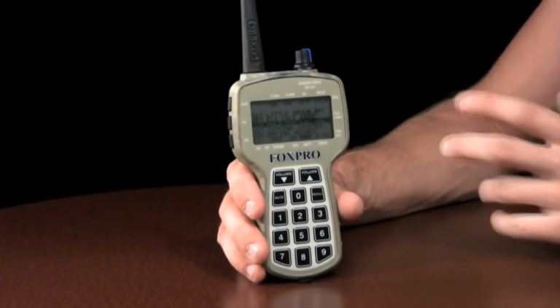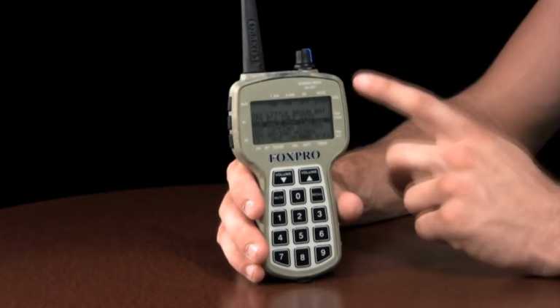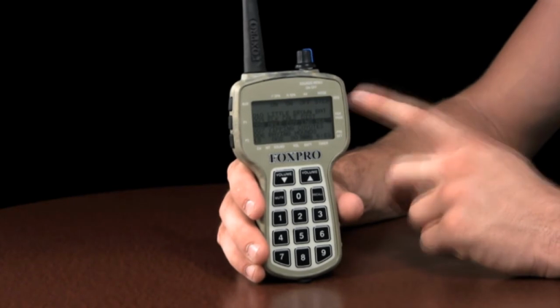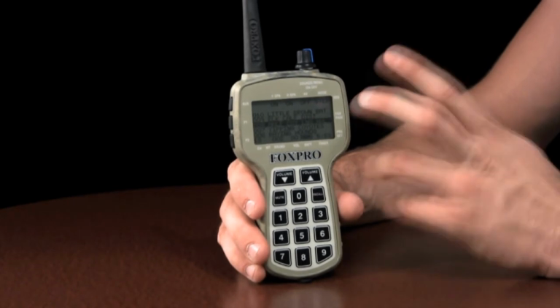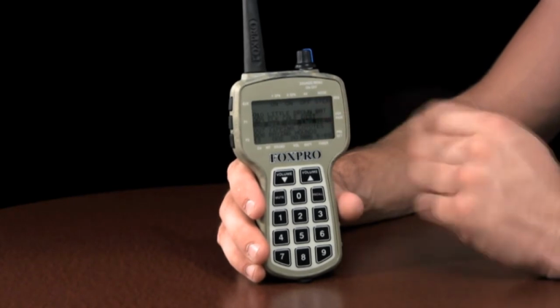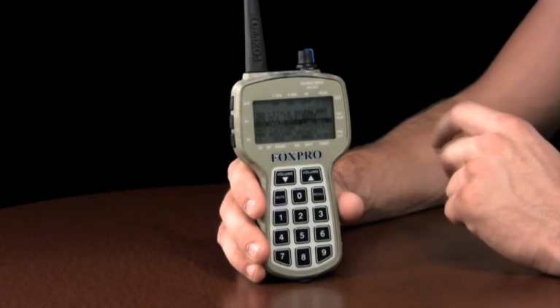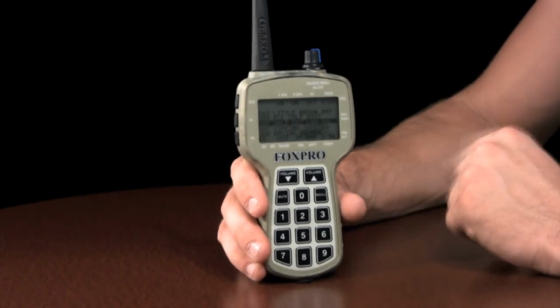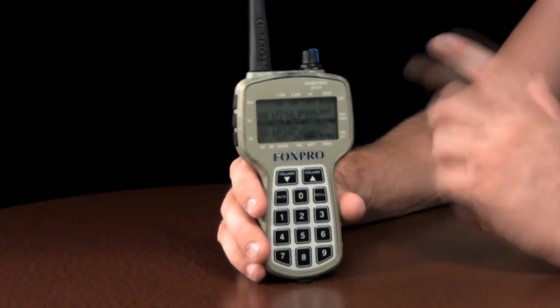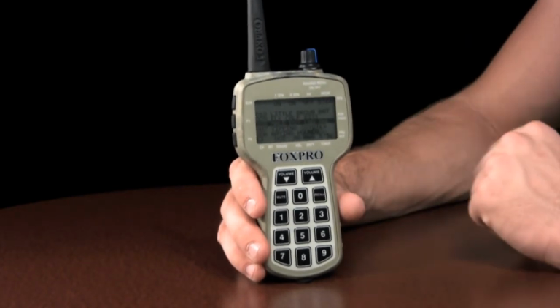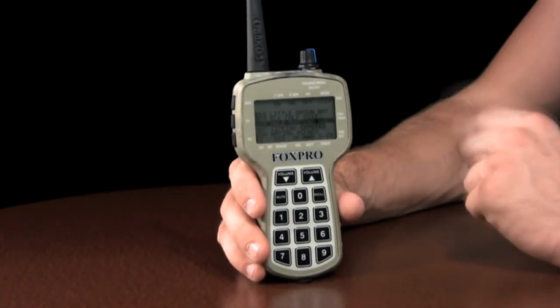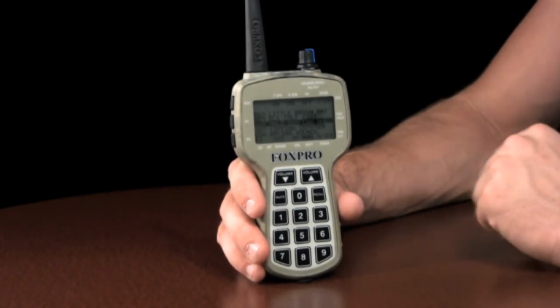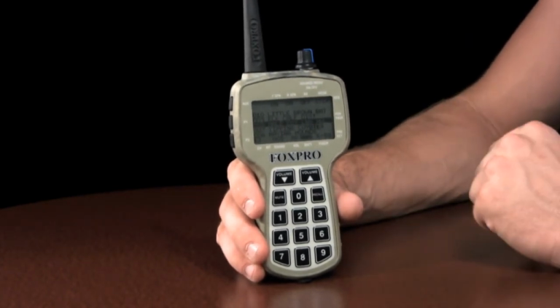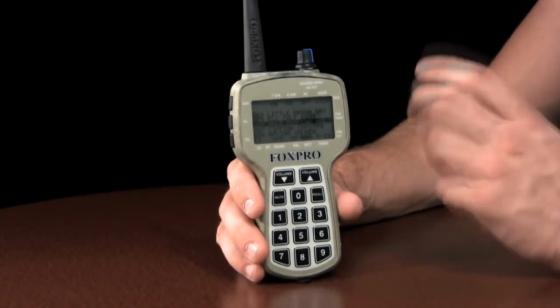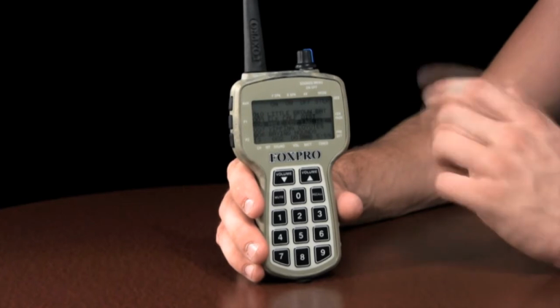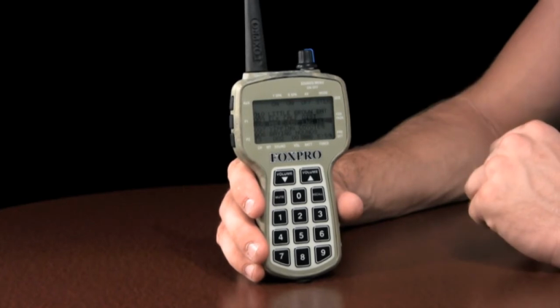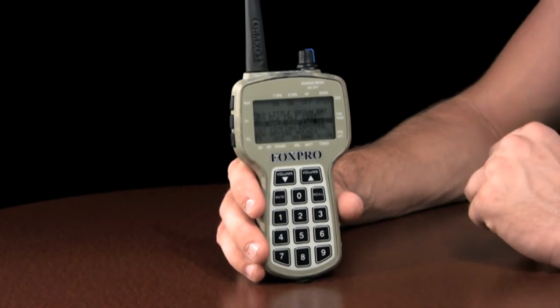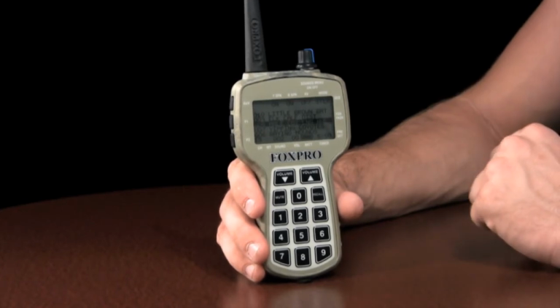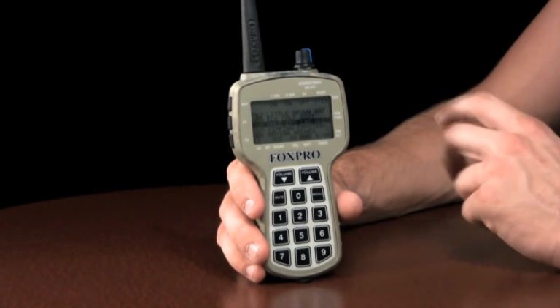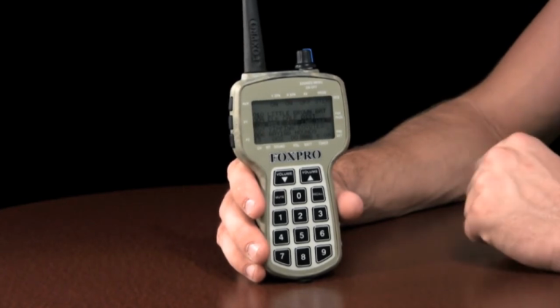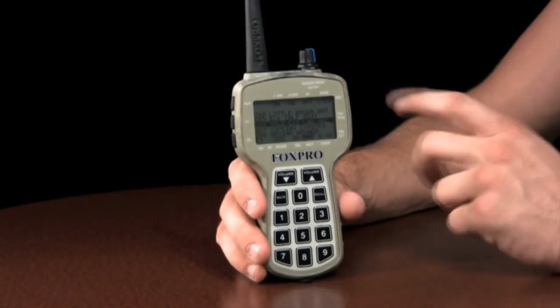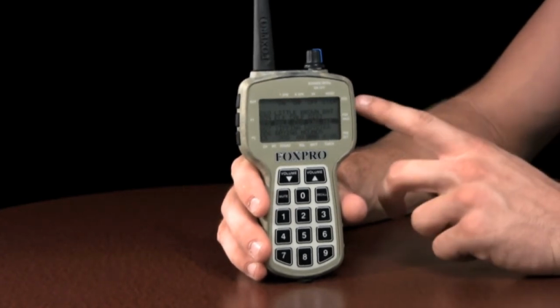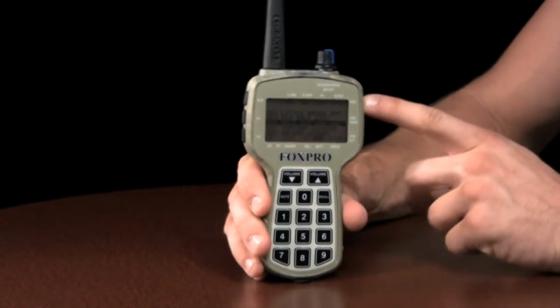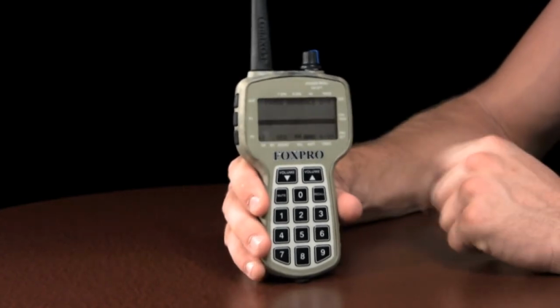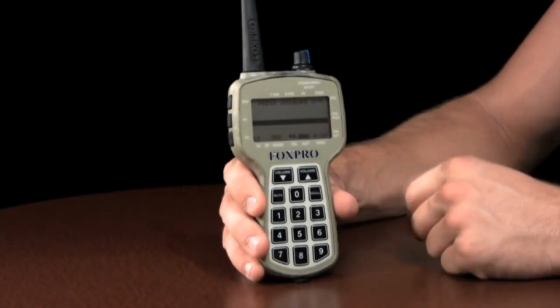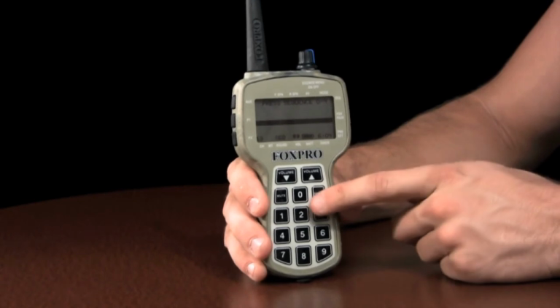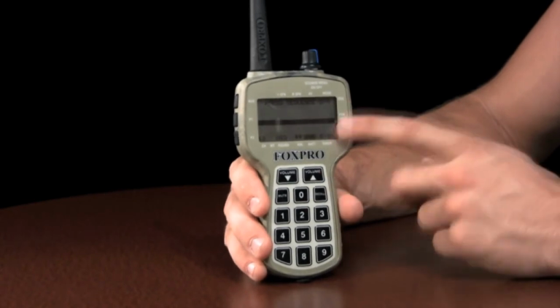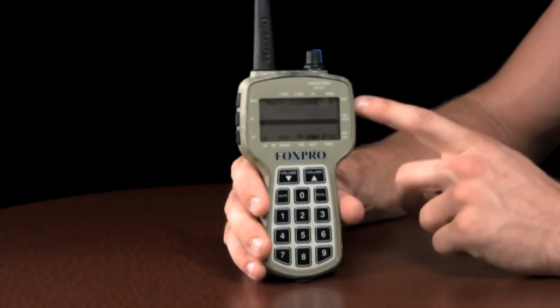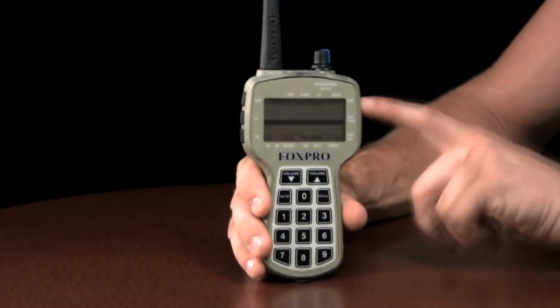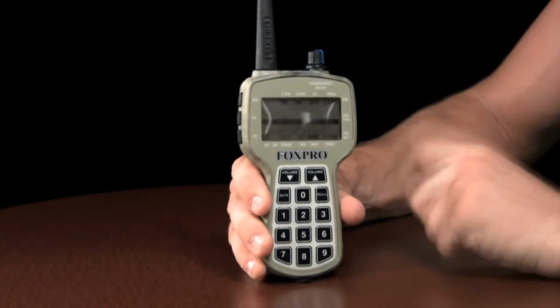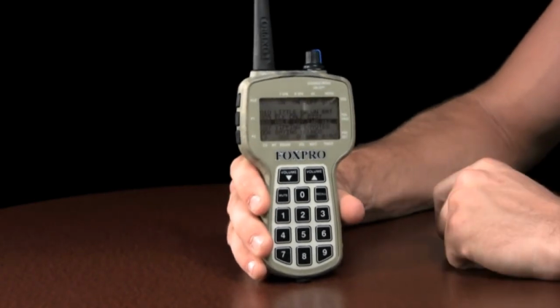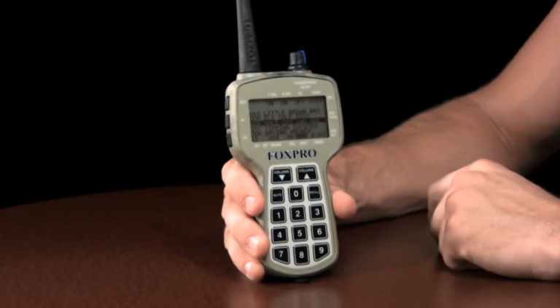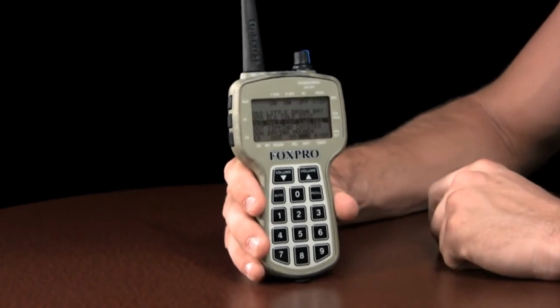FoxCast allows you to design up to ten entire stands including volume levels, individual sounds, and passages of silence. When selected, a FoxCast sequence will run through the steps you defined and complete the calling sequence without any intervention.